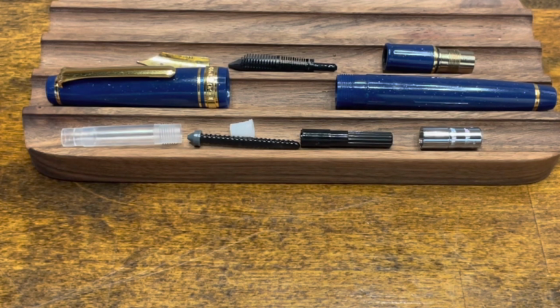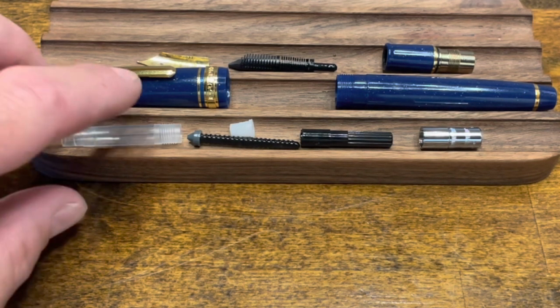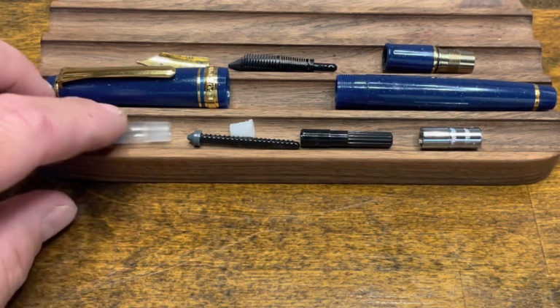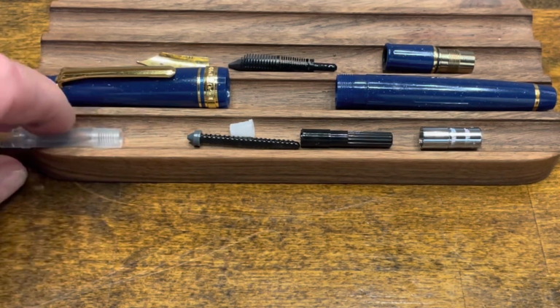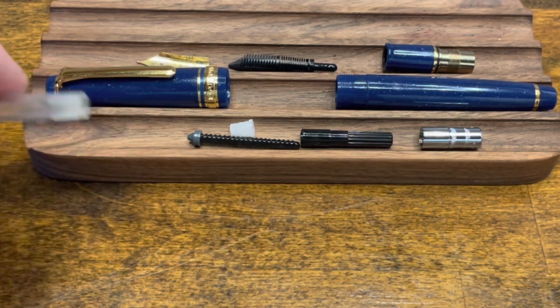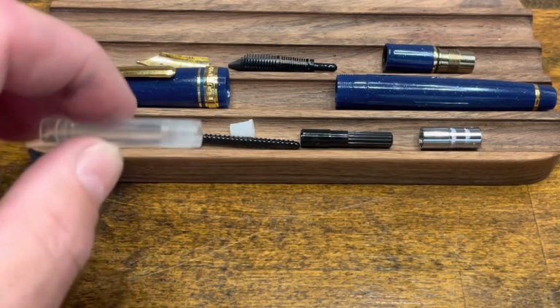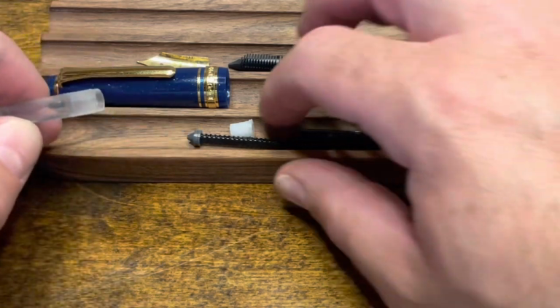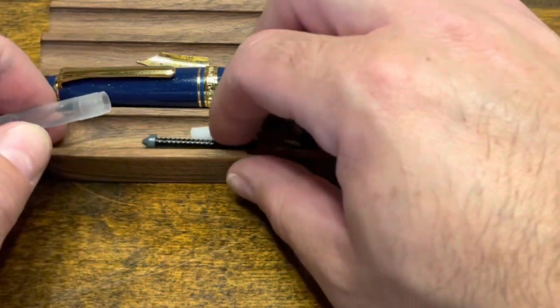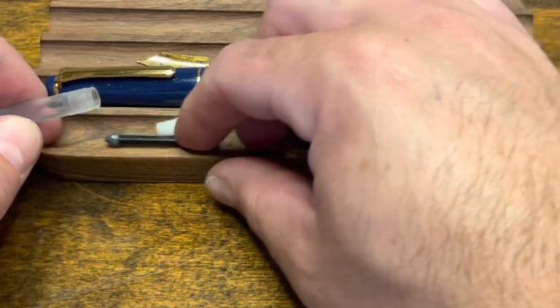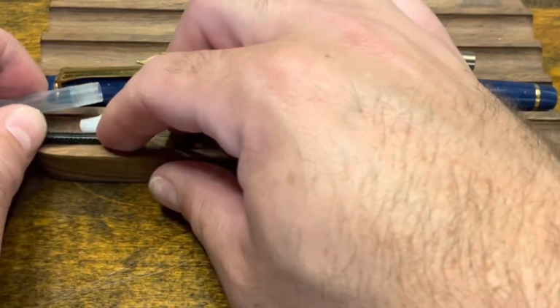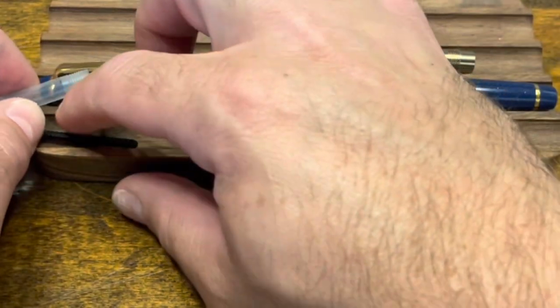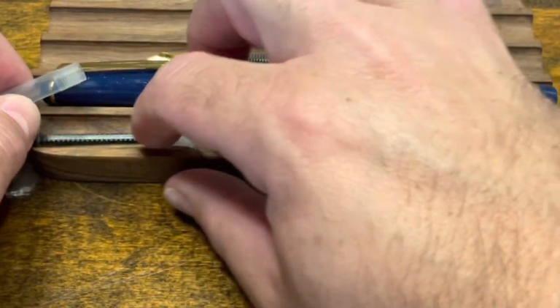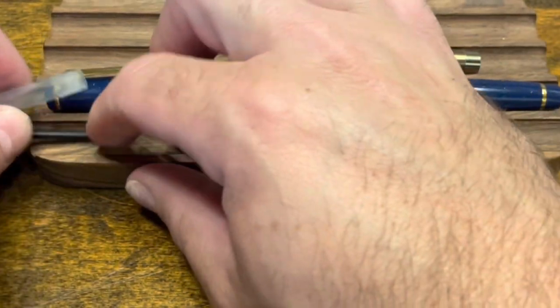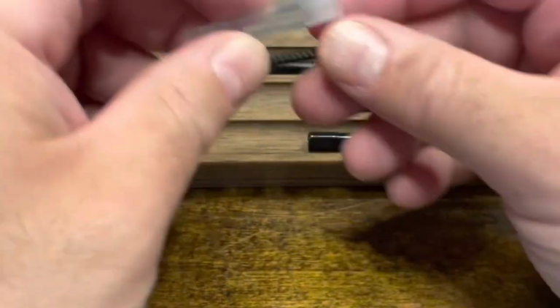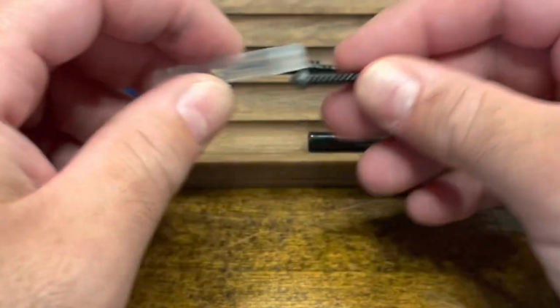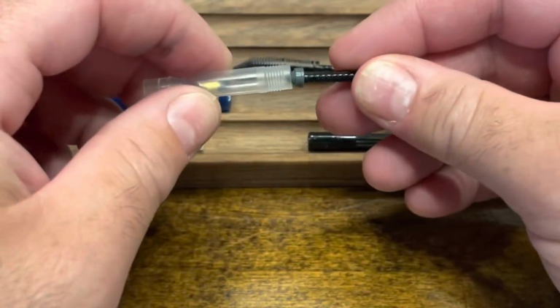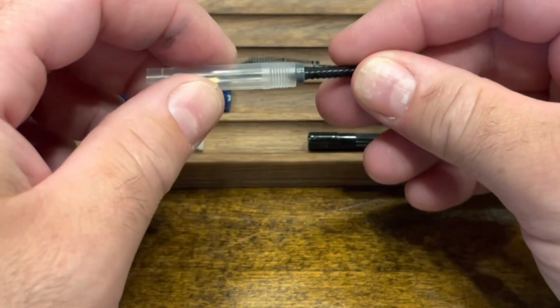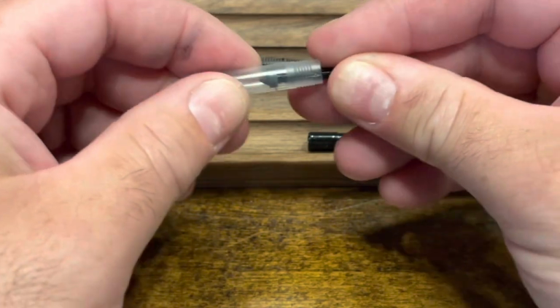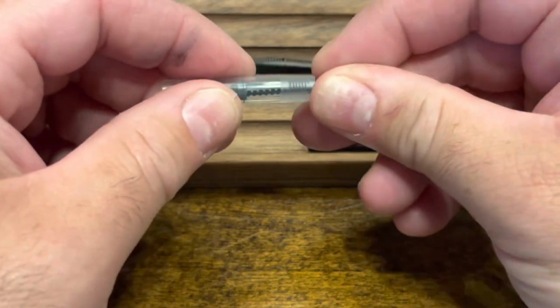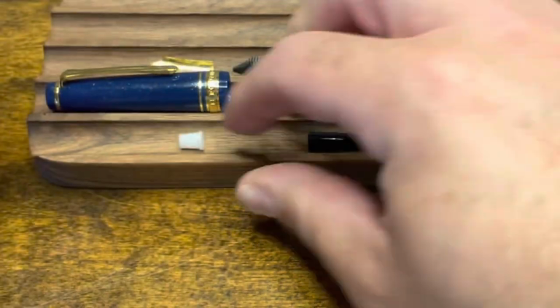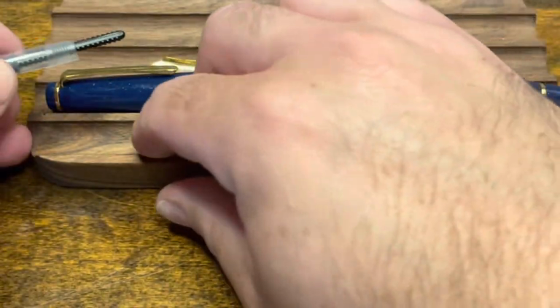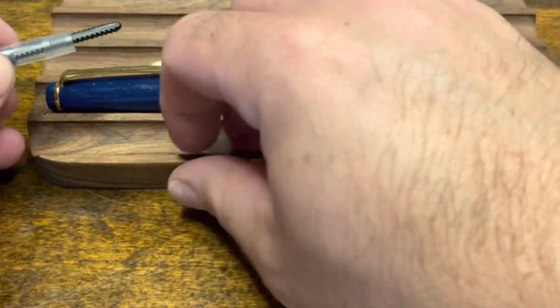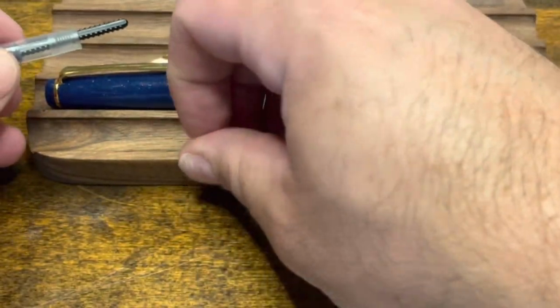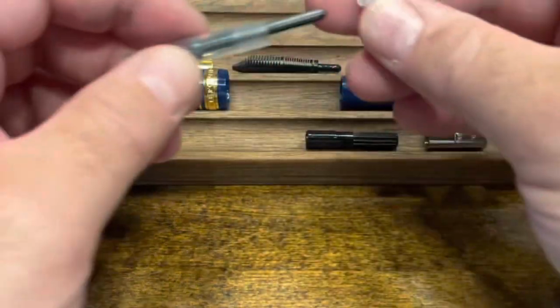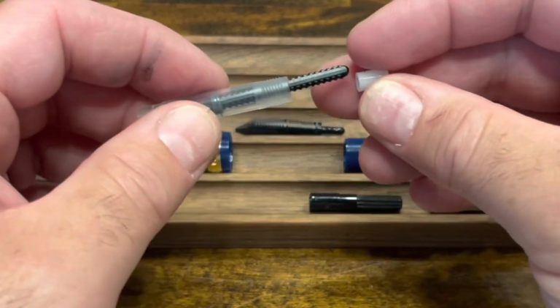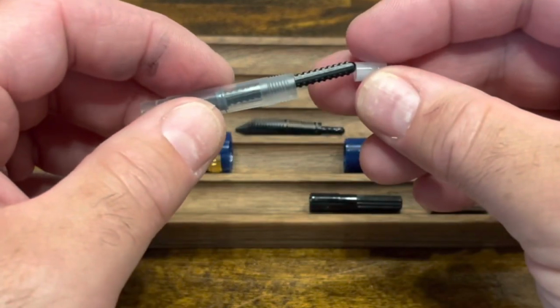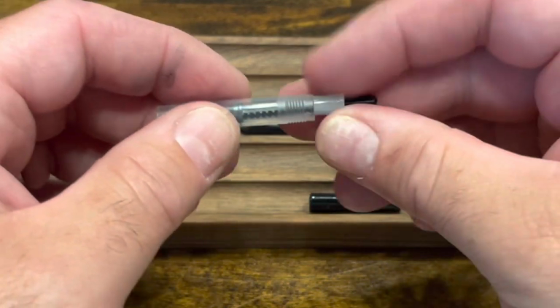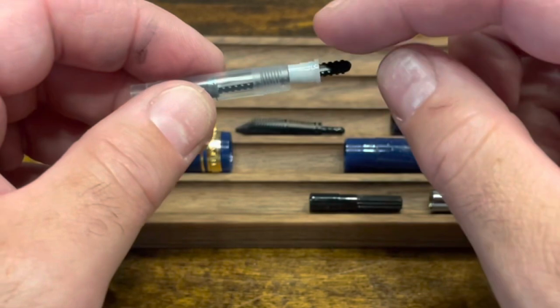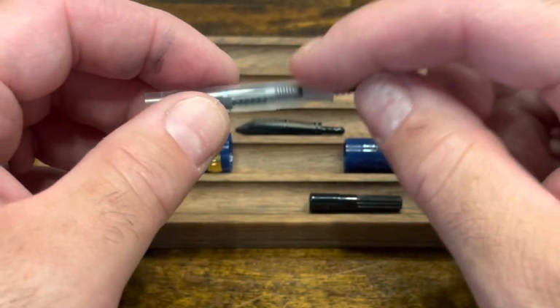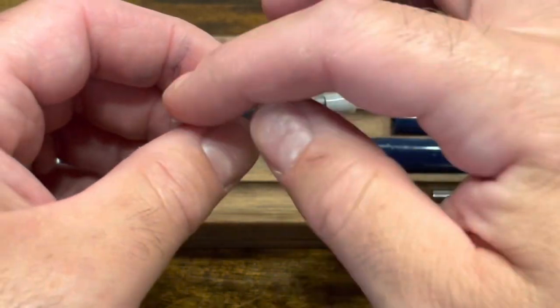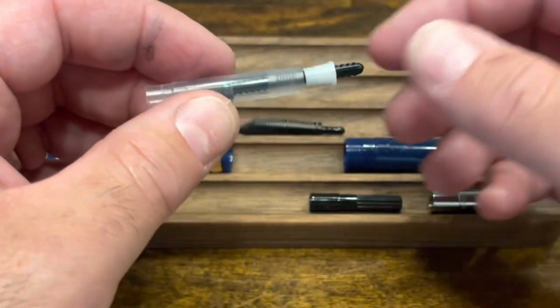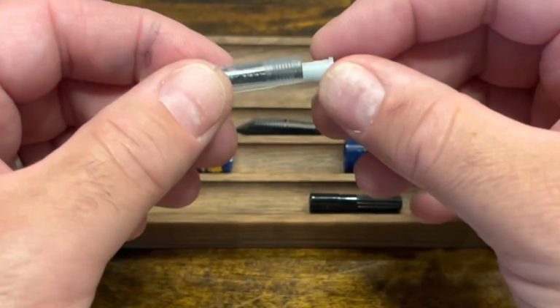To reassemble we'll start with the converter body. Put the piston in through the back, followed by the collar. Make sure the collar — the small end — is pointing towards the front of the piston.